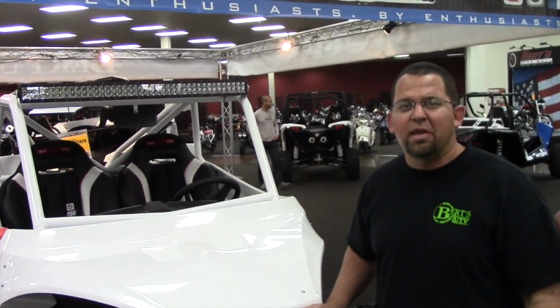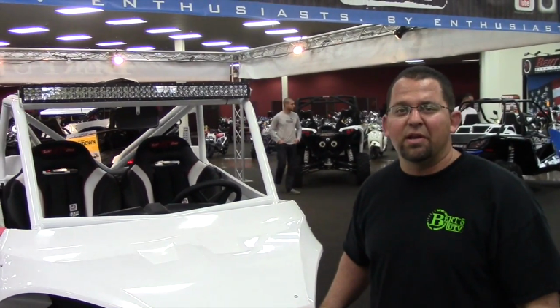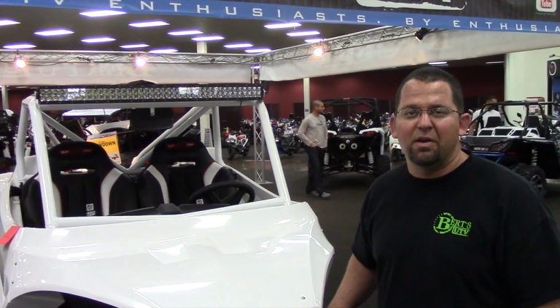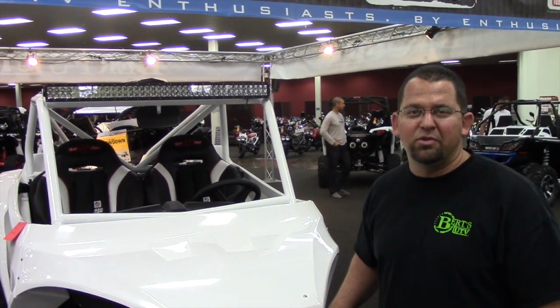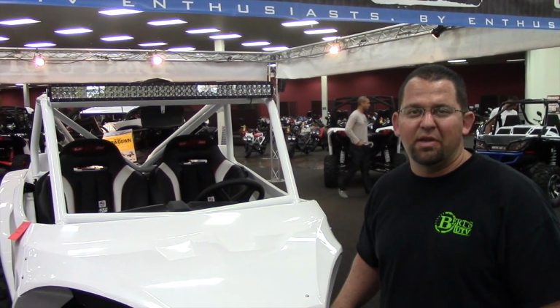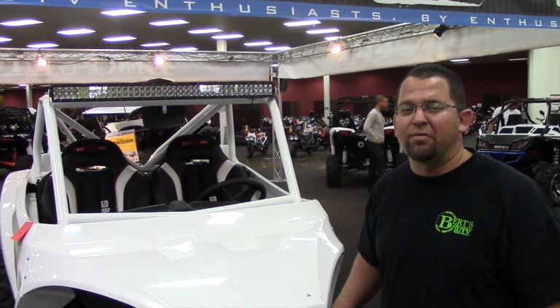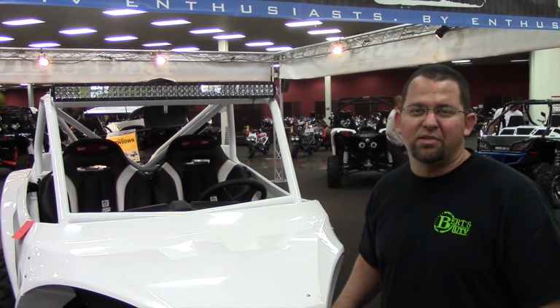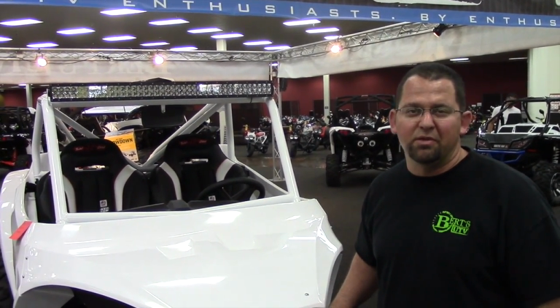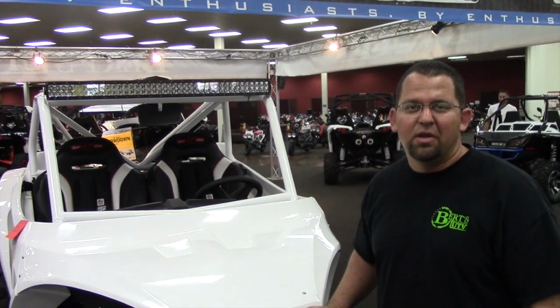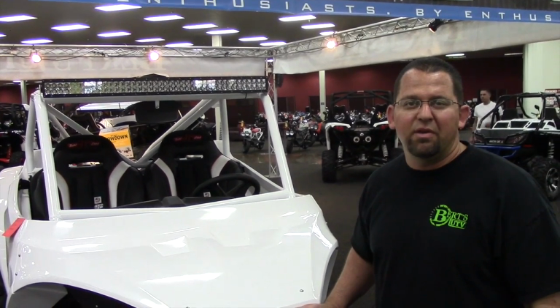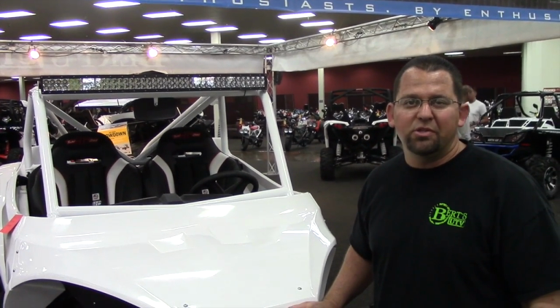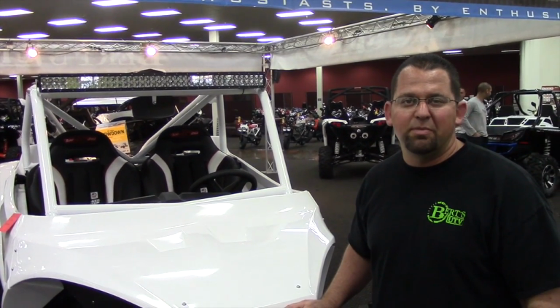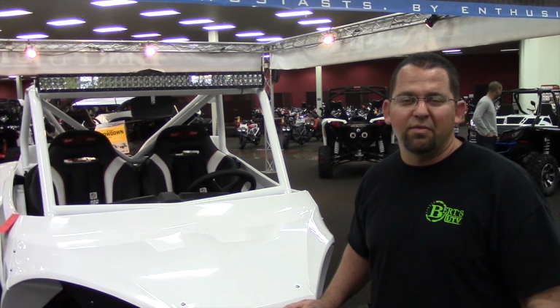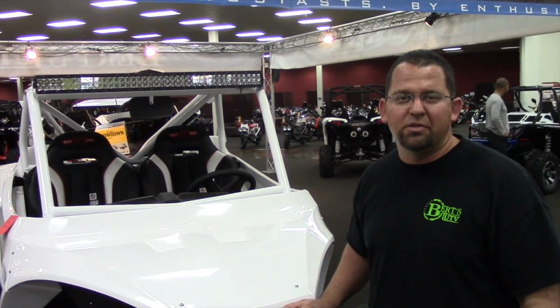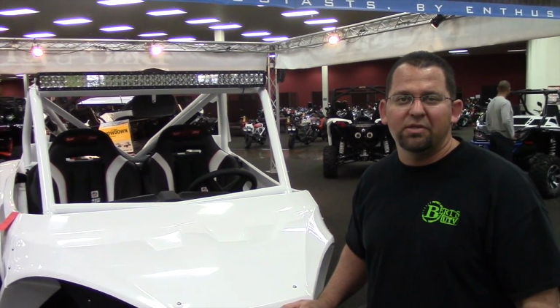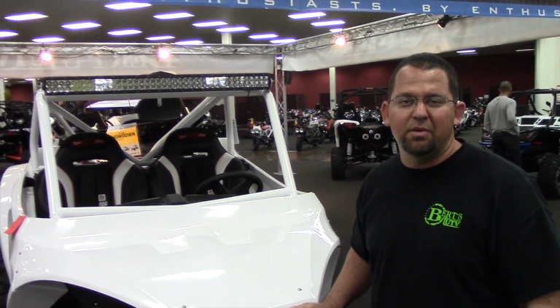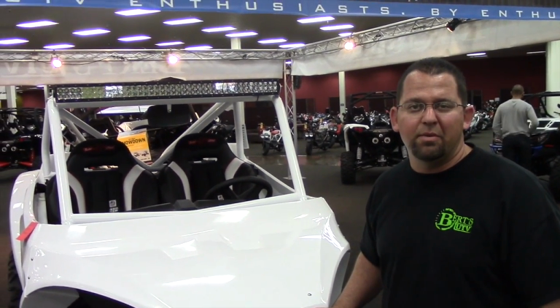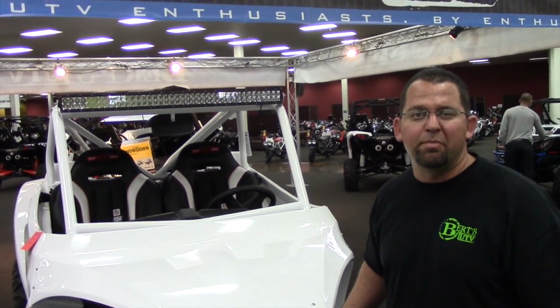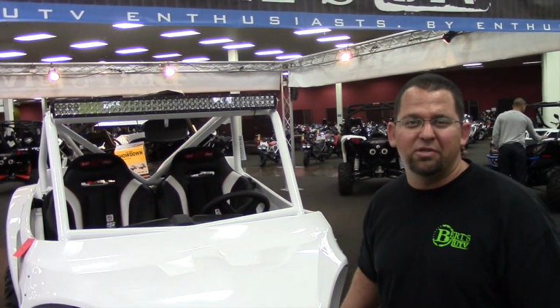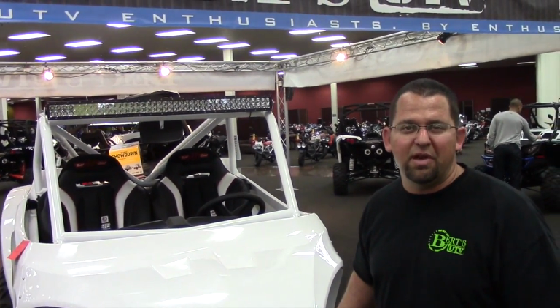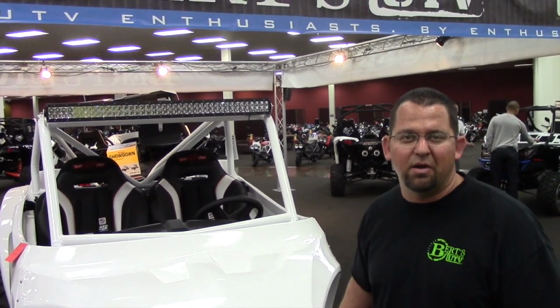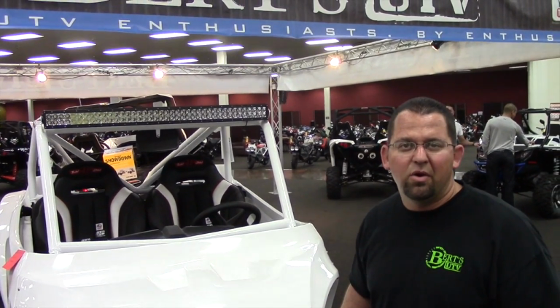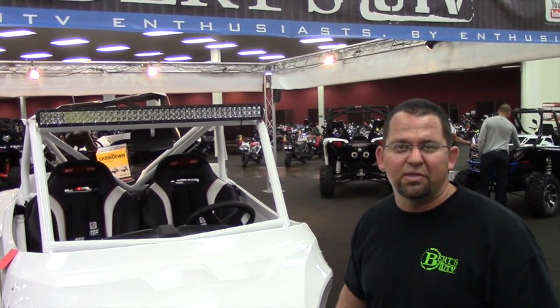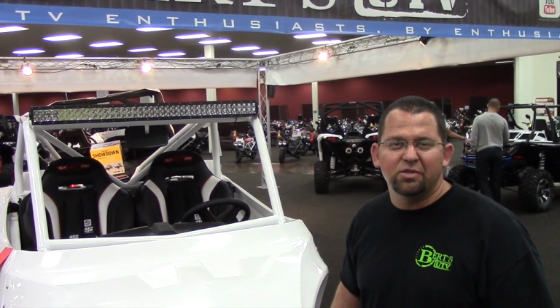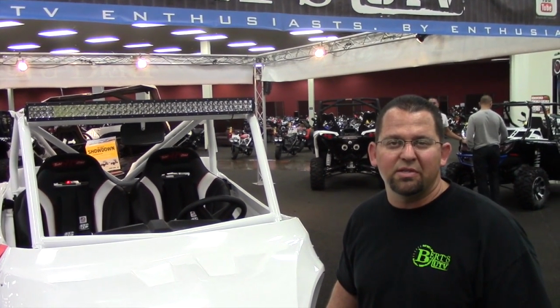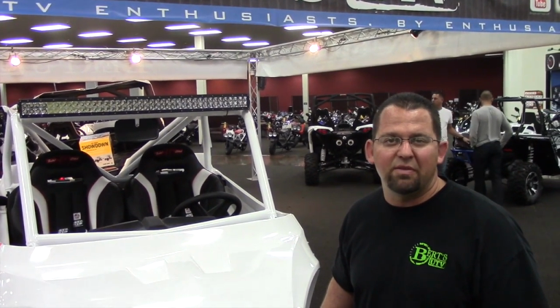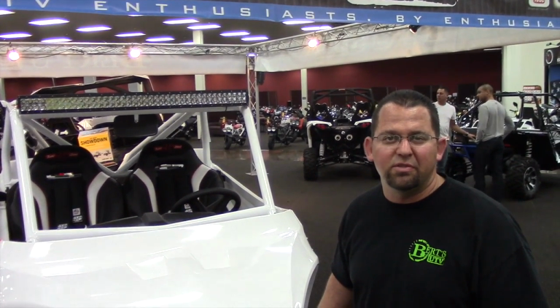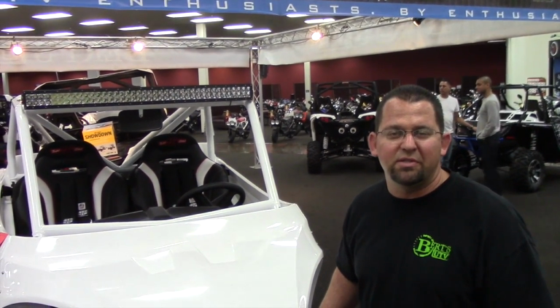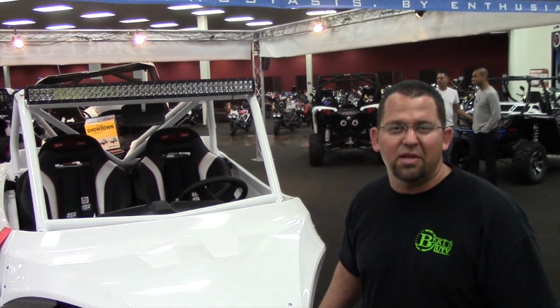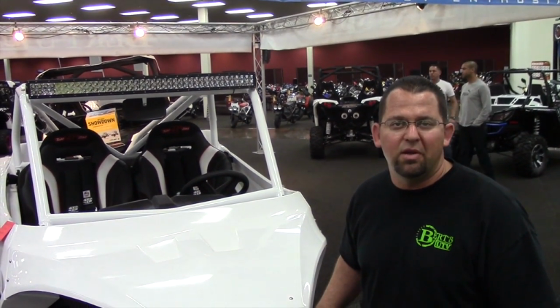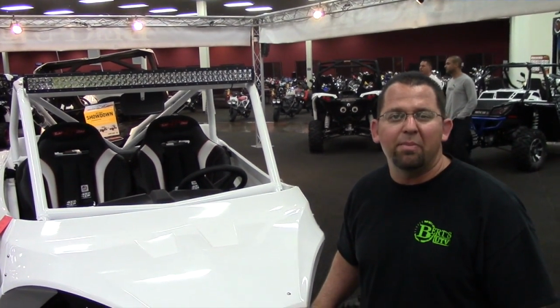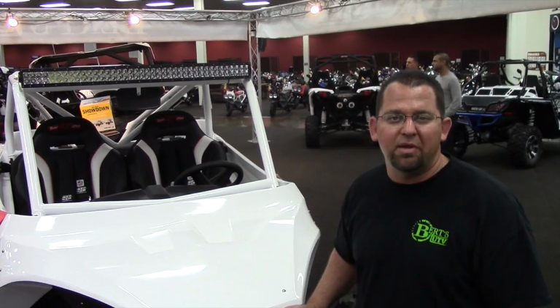Thanks for checking us out here at Burt's UTV — one of our craziest builds. If you have any questions on this build or any of our builds, check us out at www.virtuetv.com or call us at 626-974-6600. We're happy to help you anytime.